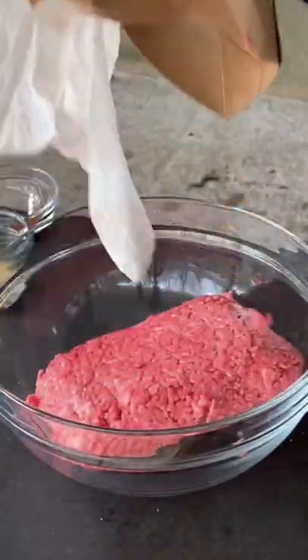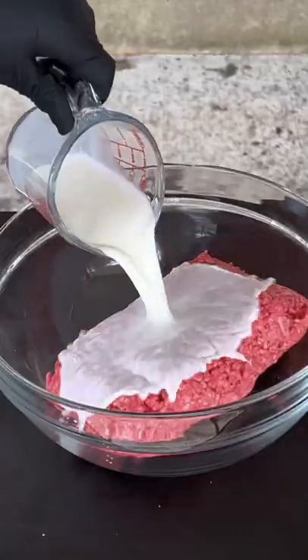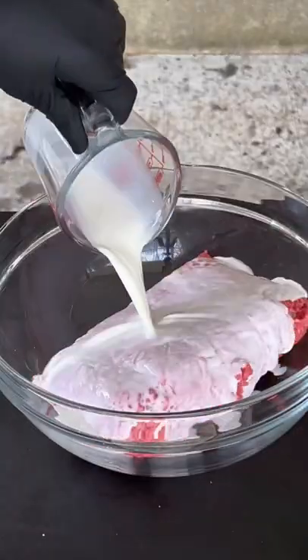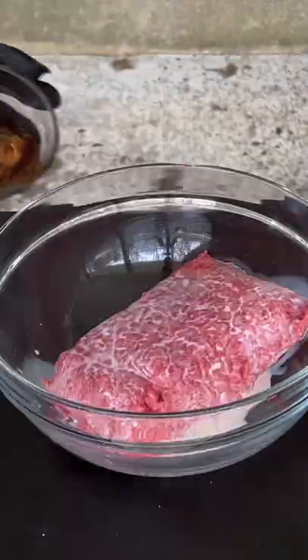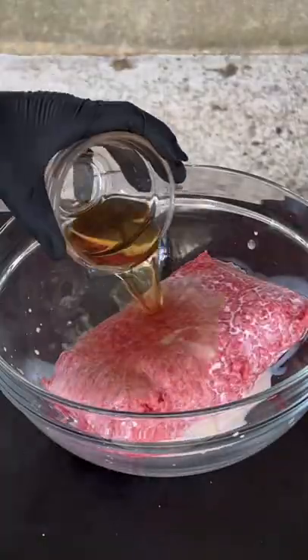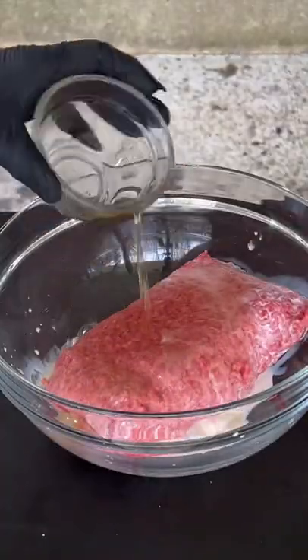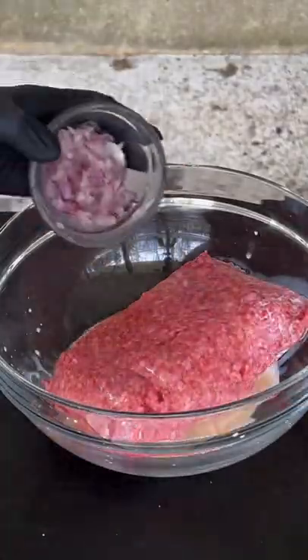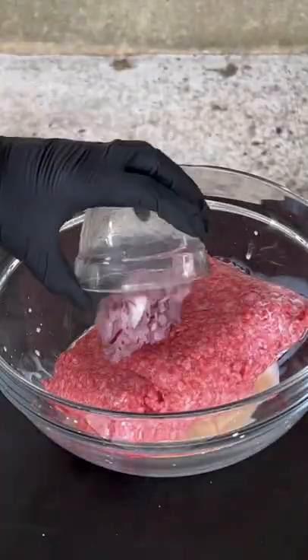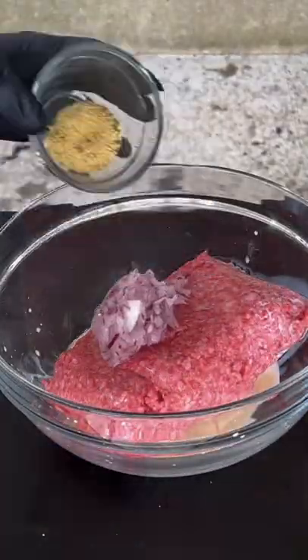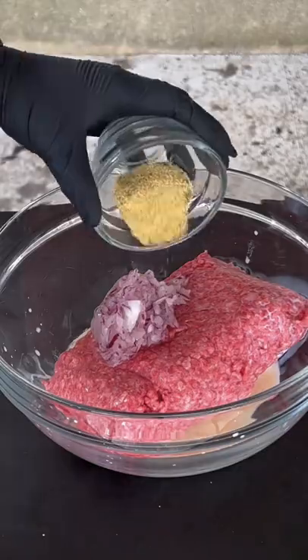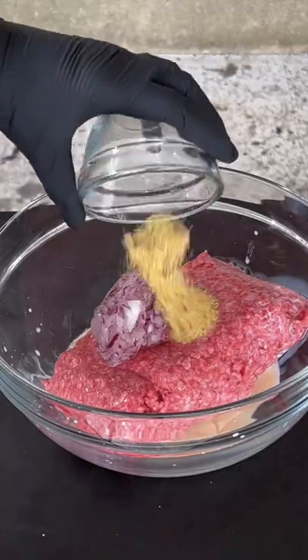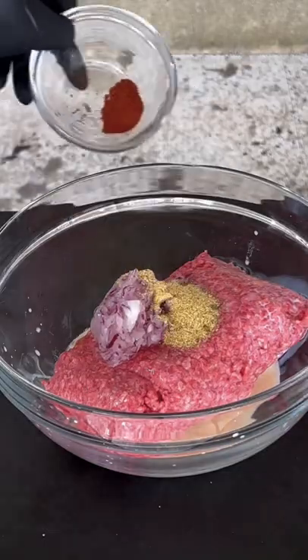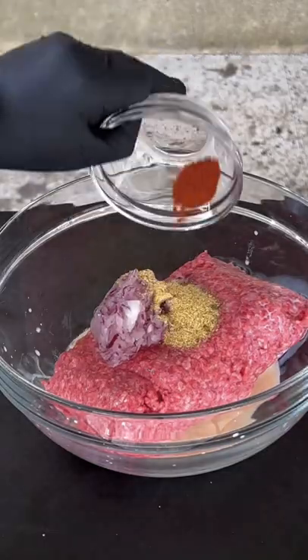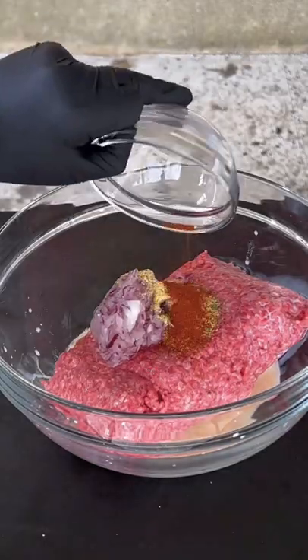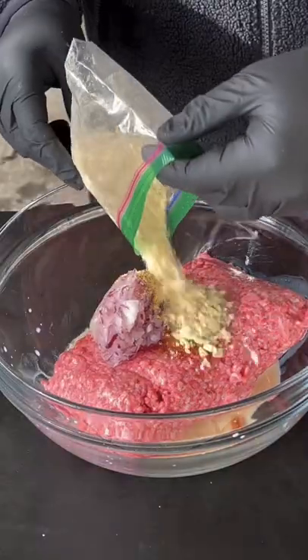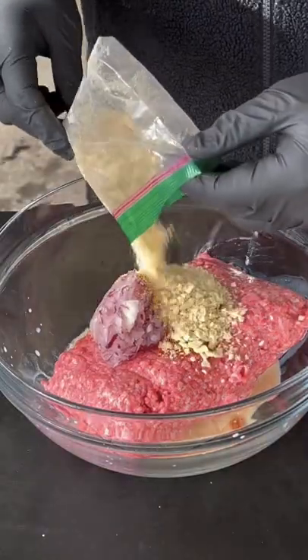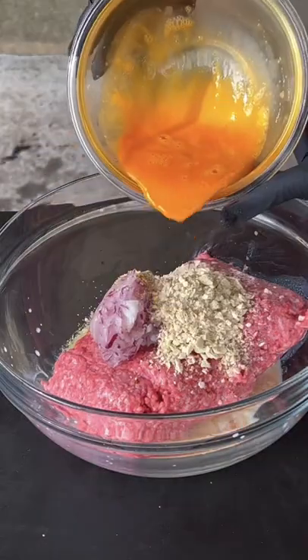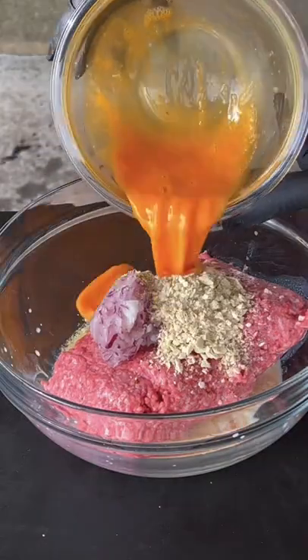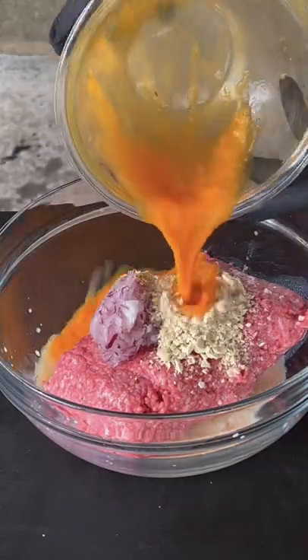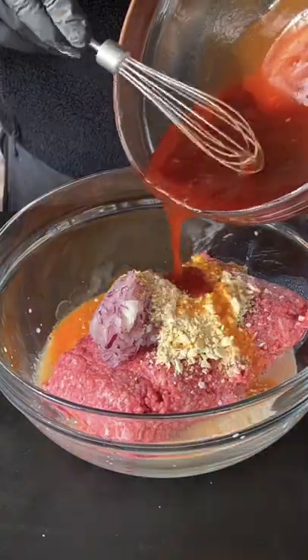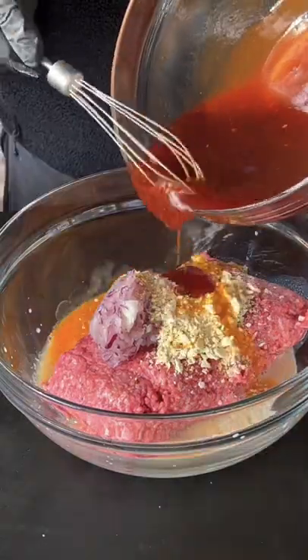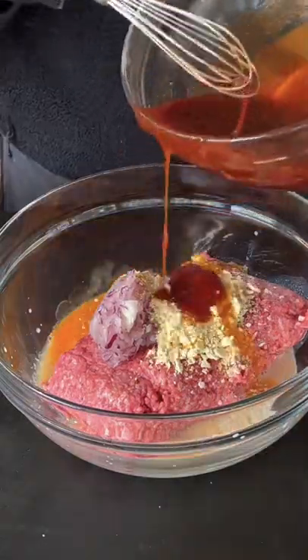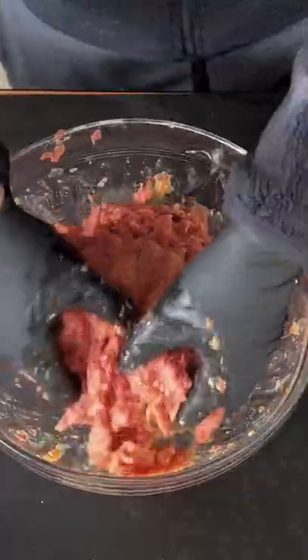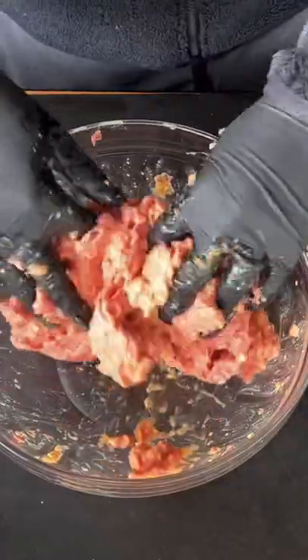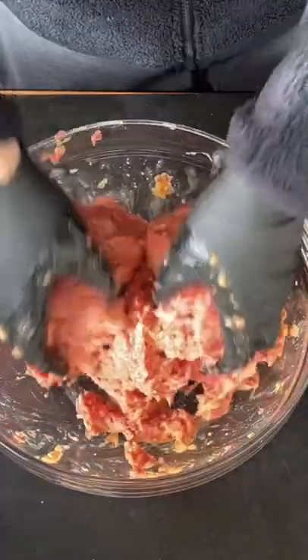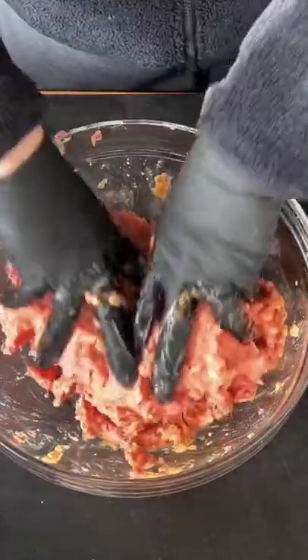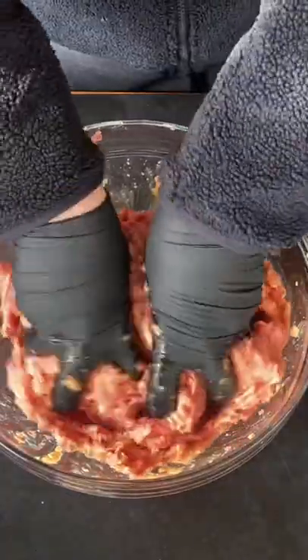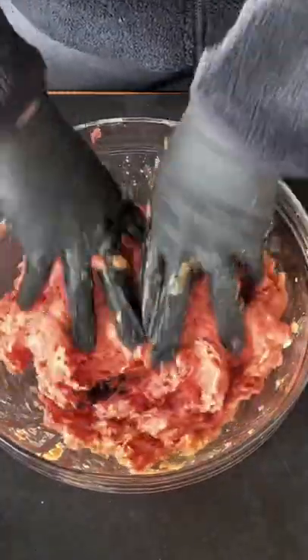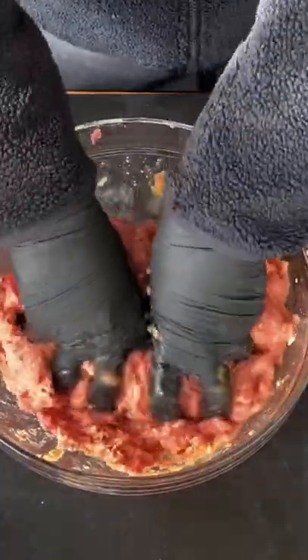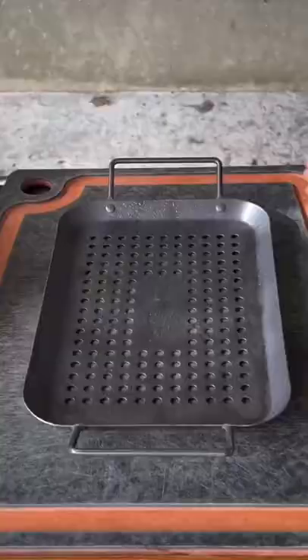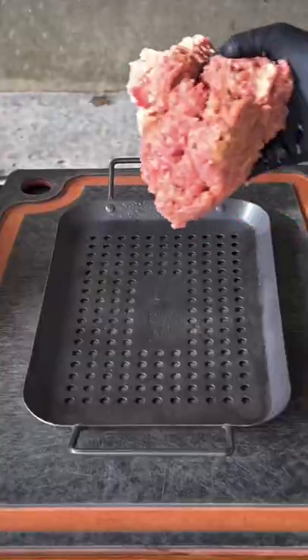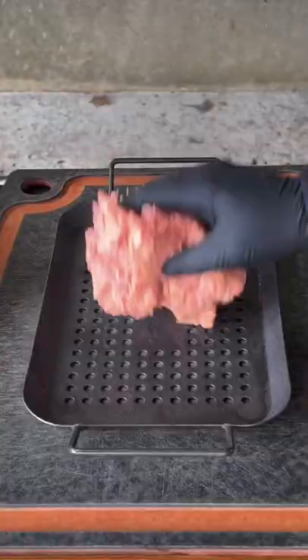We're going to move on to some saltine crackers and then mix all these ingredients with two pounds of ground chuck. Go ahead and work in these ingredients nice and gently. Don't overwork that meat — very important.